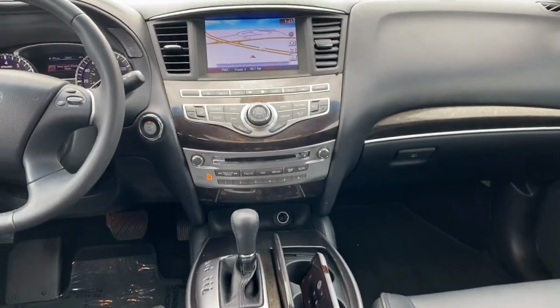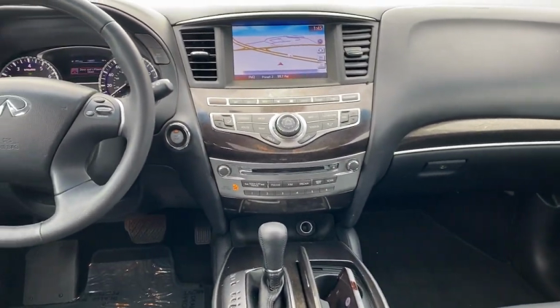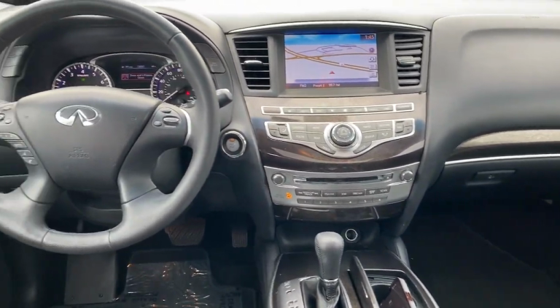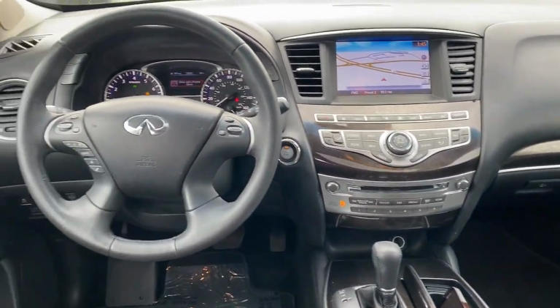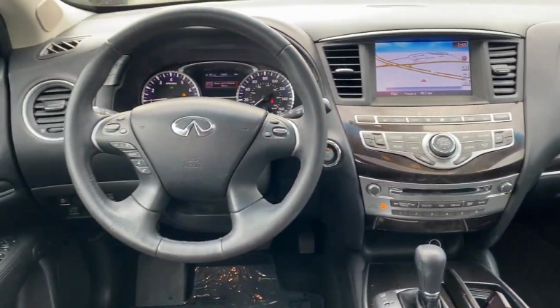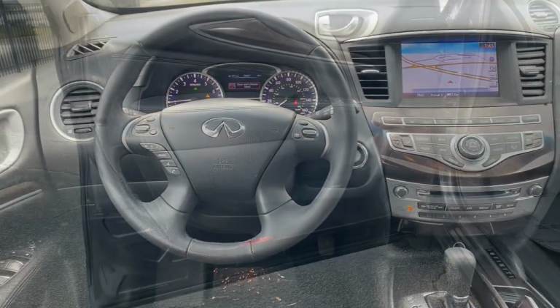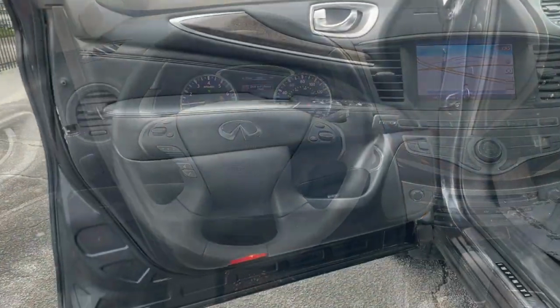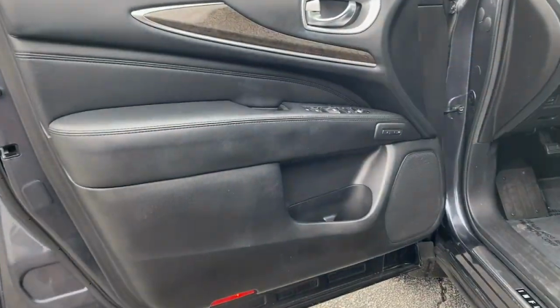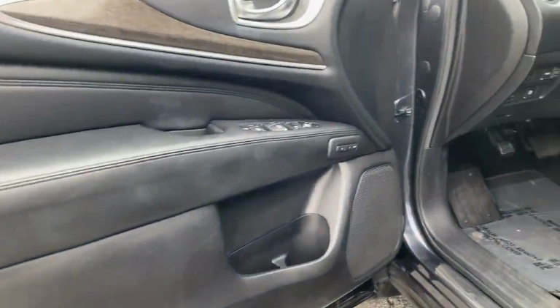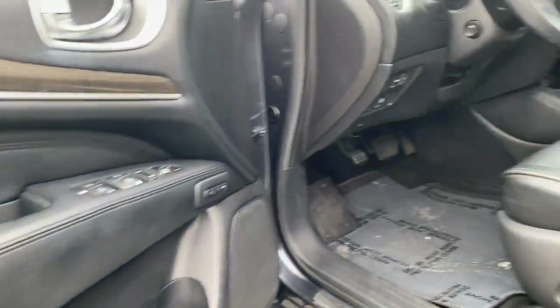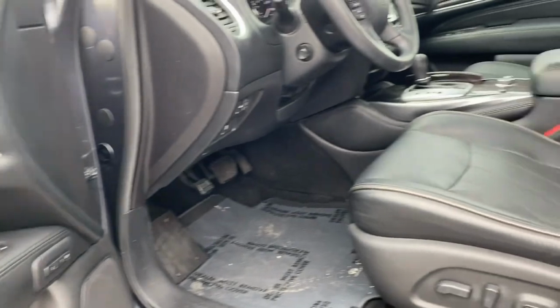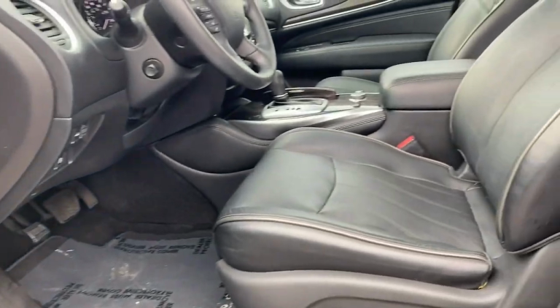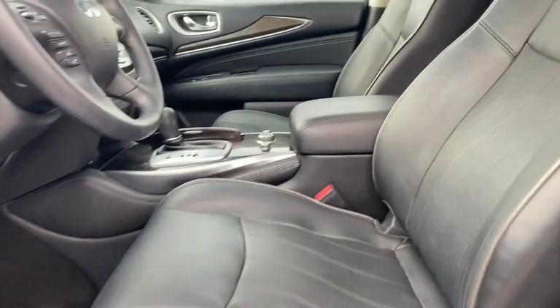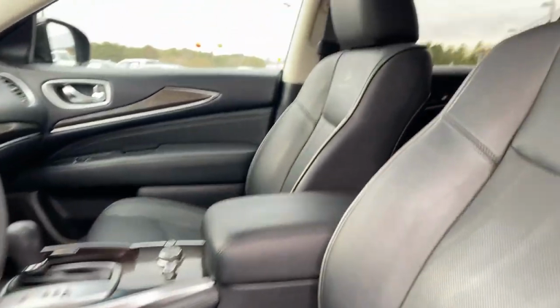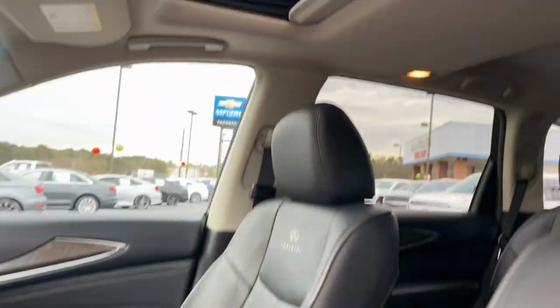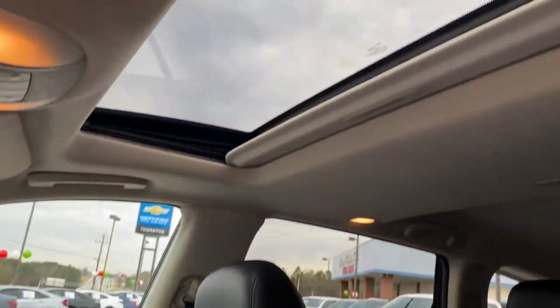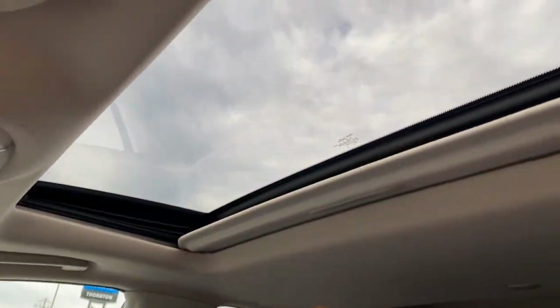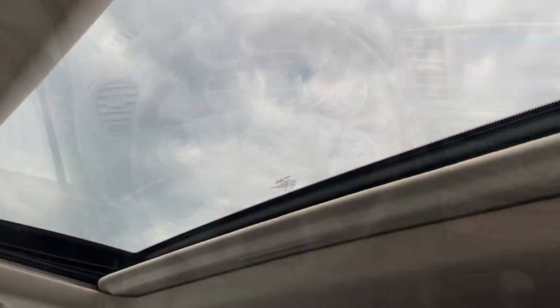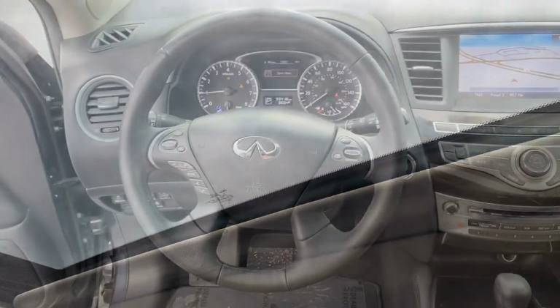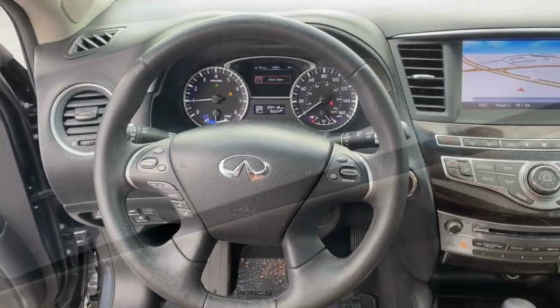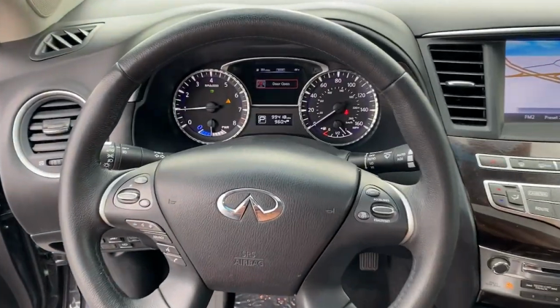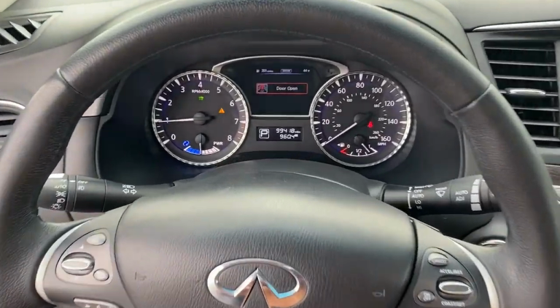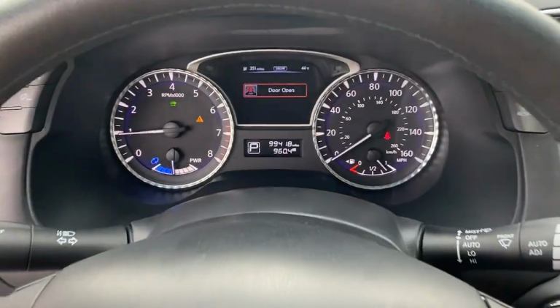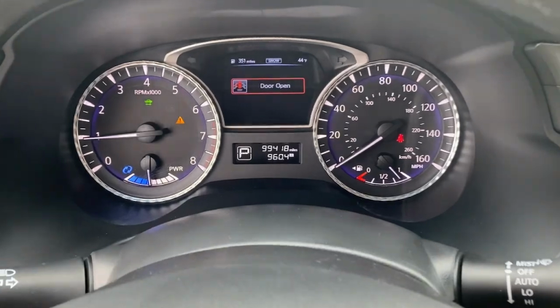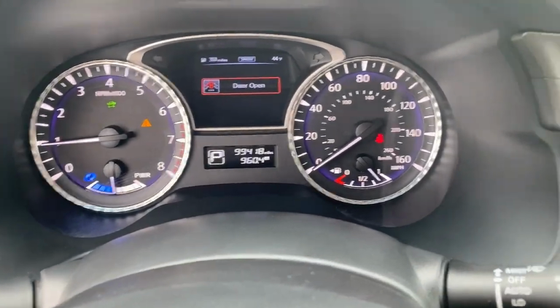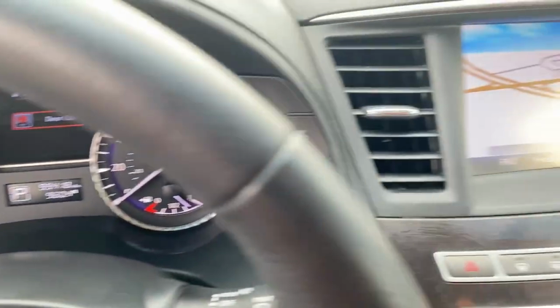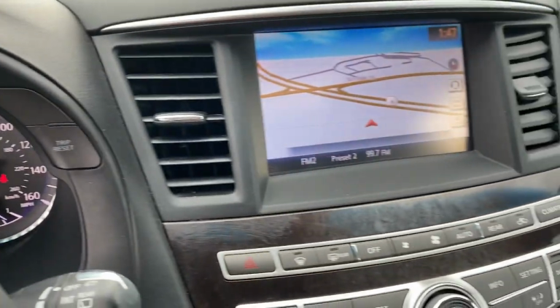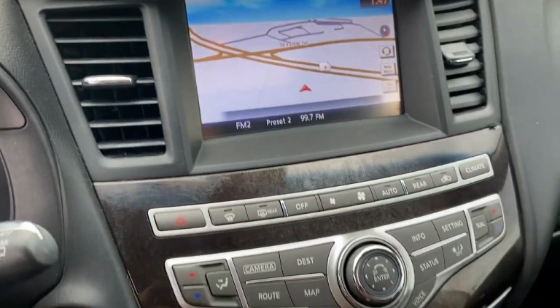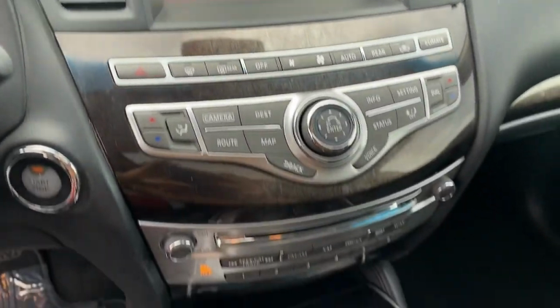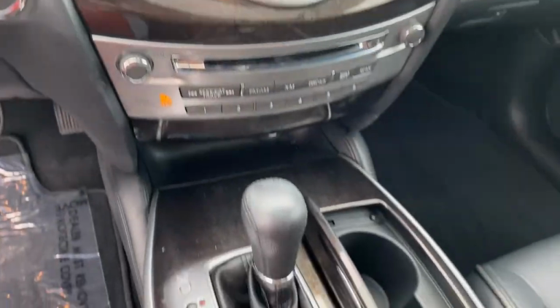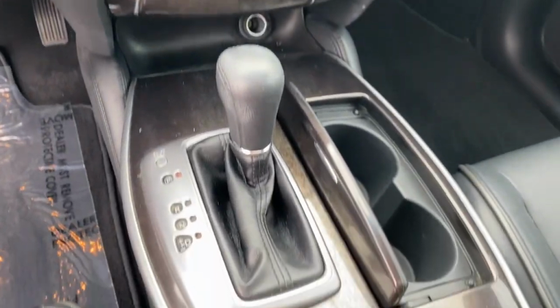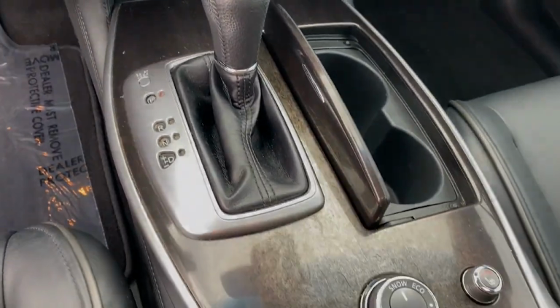Sun/moonroof, keyless entry, fog lamps, power passenger seat, heated mirrors, satellite radio, power lift gate, aluminum wheels, heated front seat, third row seat.